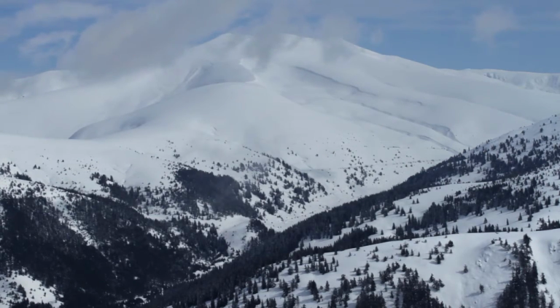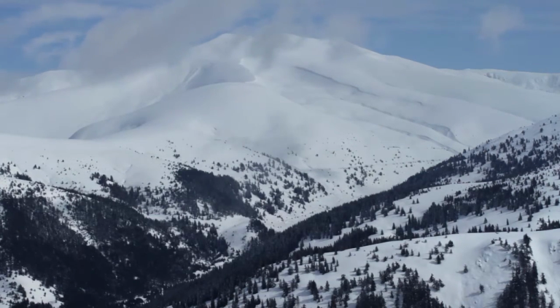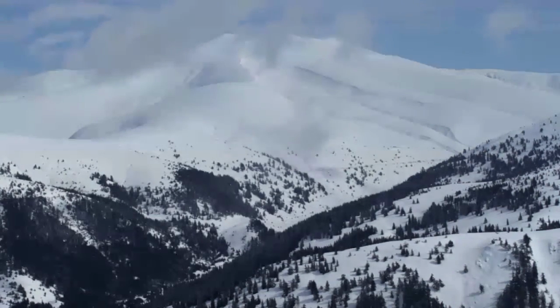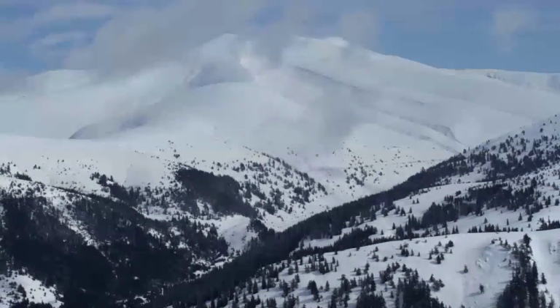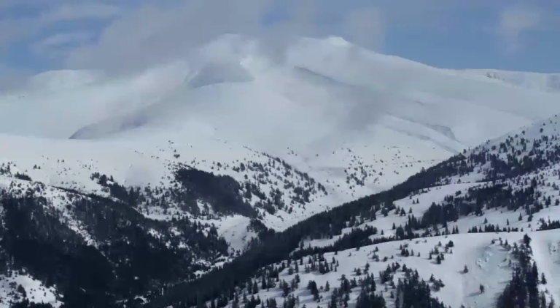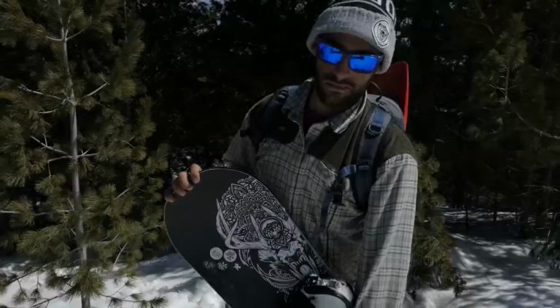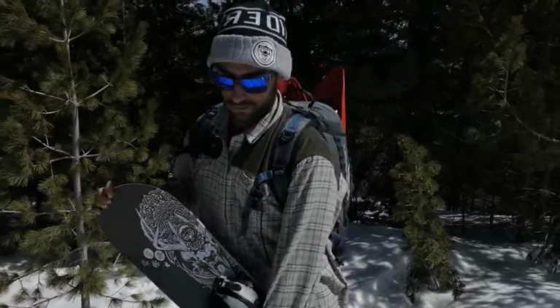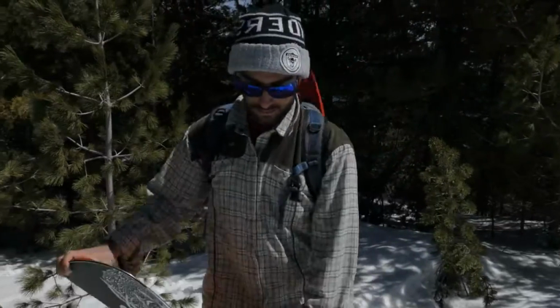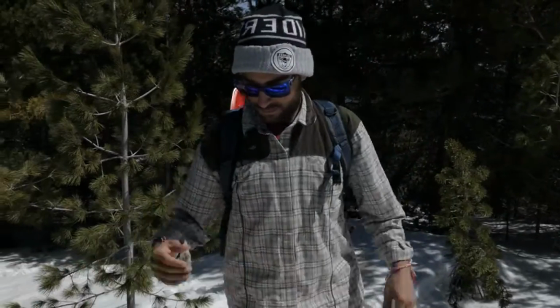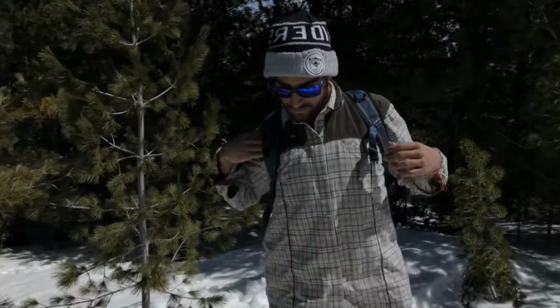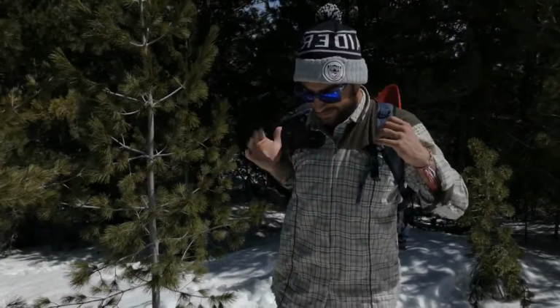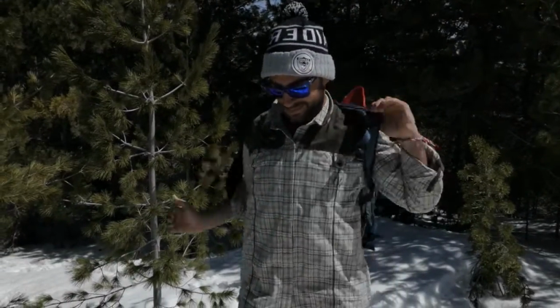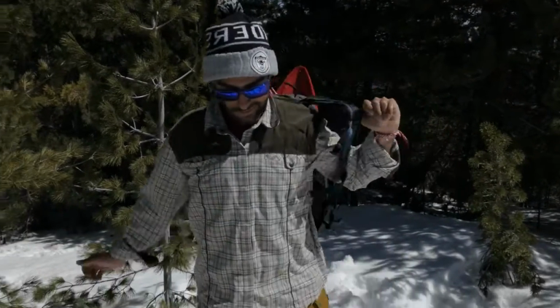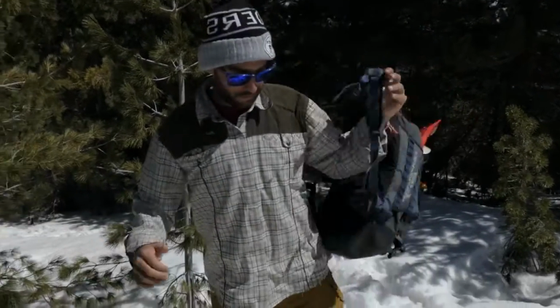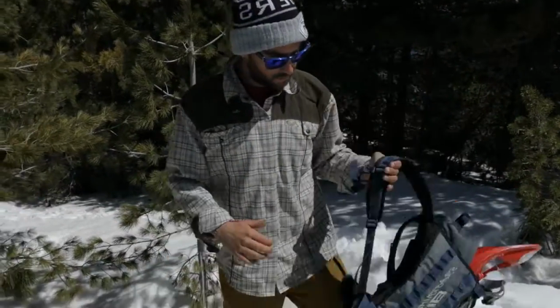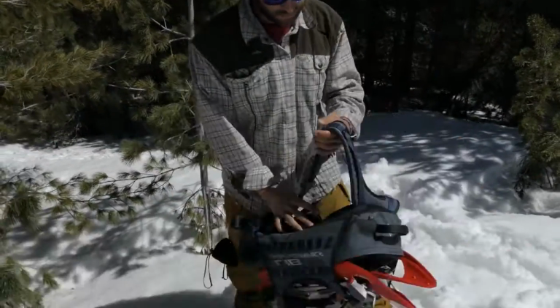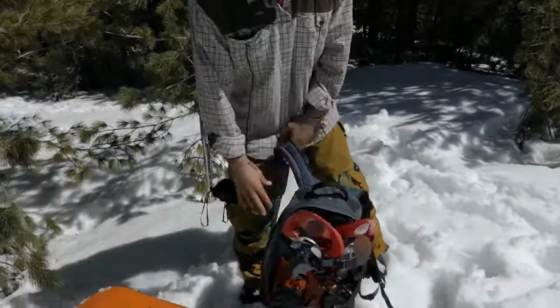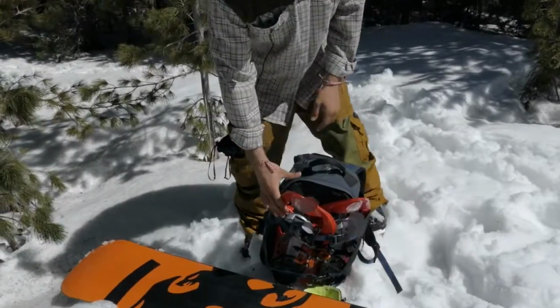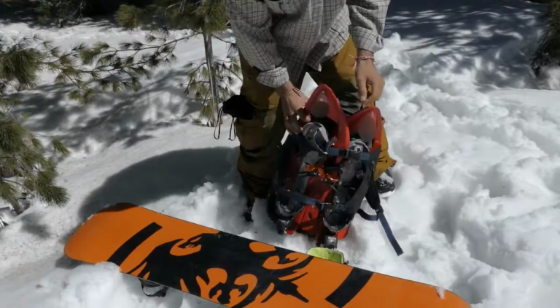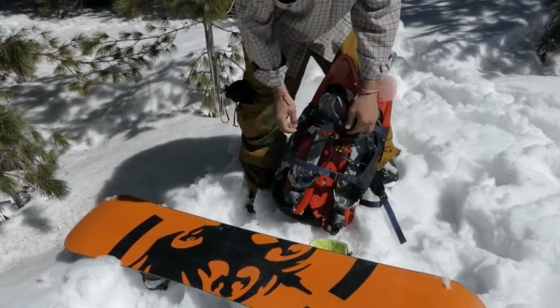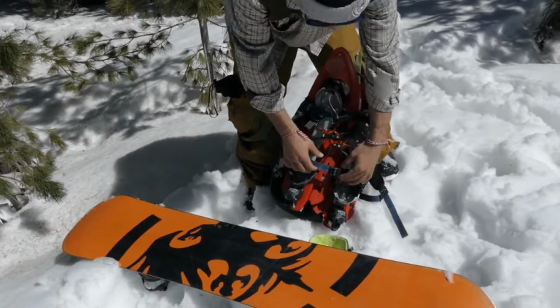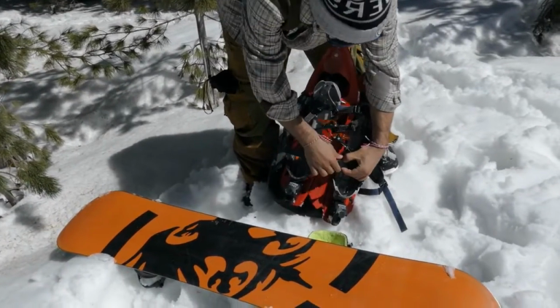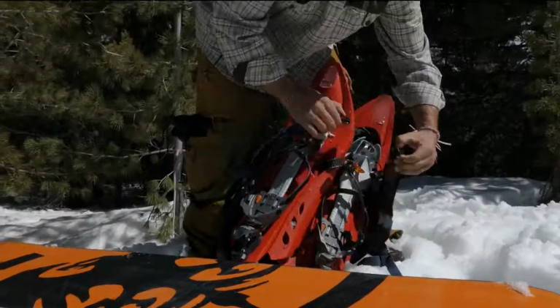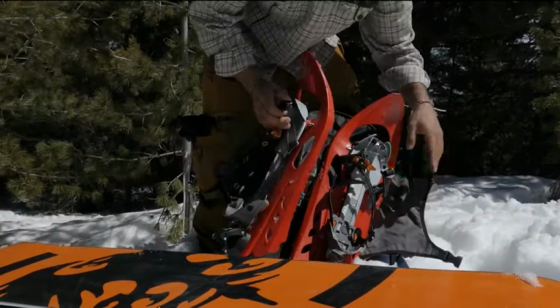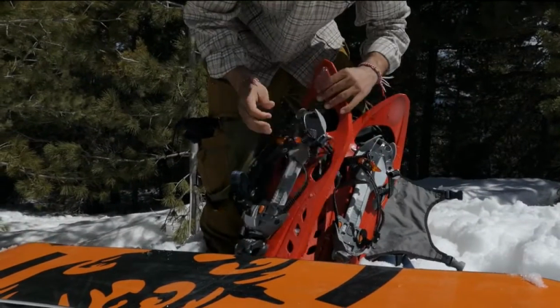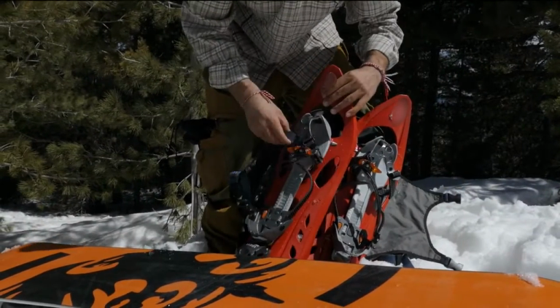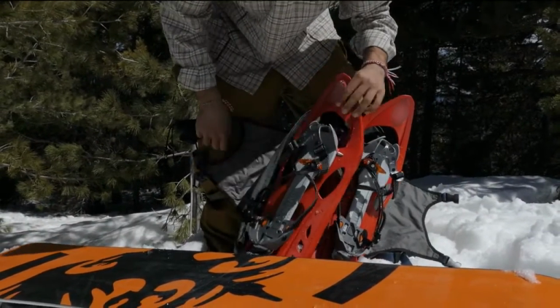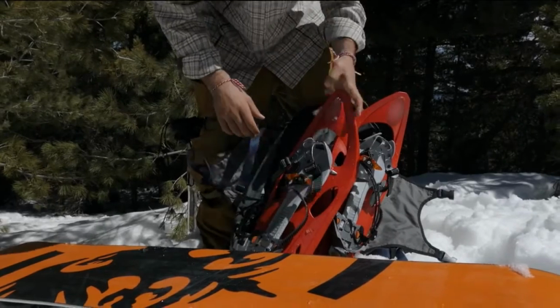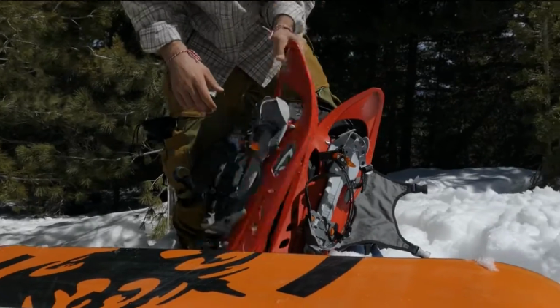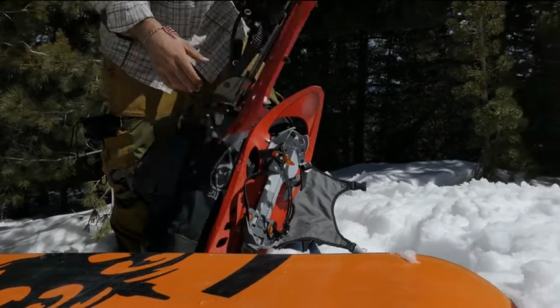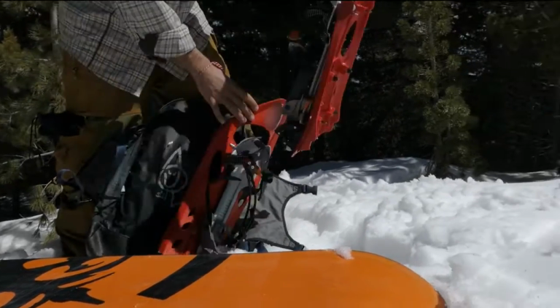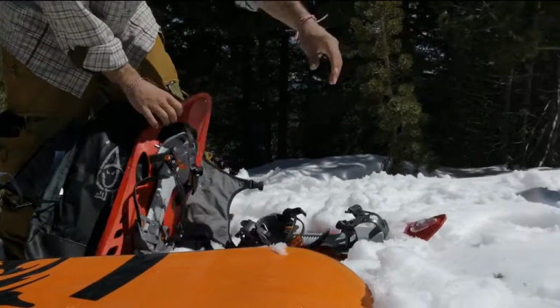Every step should be considered. Snowshoes have been used for centuries to get us around in areas with deep snow. However, they aren't widely used today as winter equipment since they are inconvenient to carry and take up a lot of space.